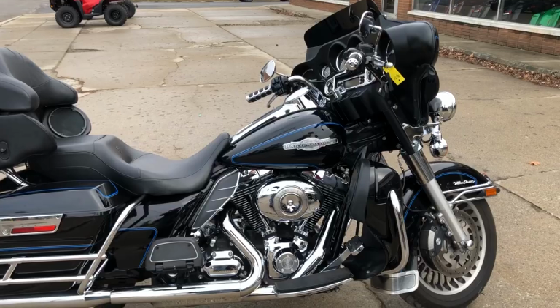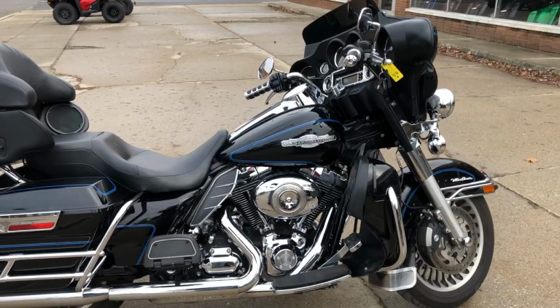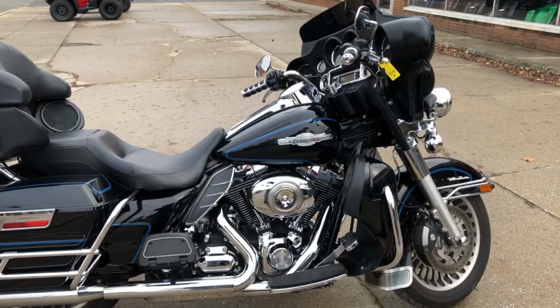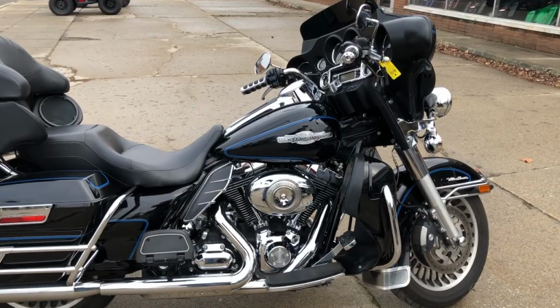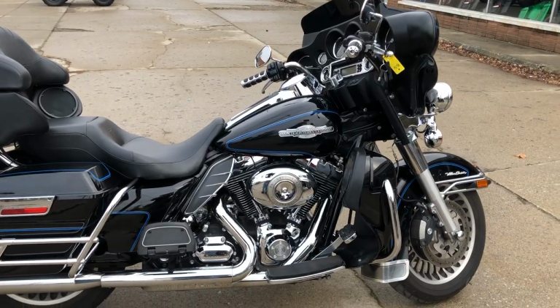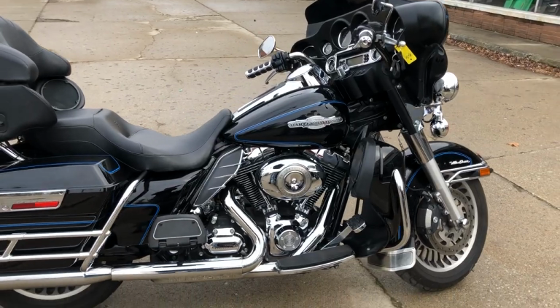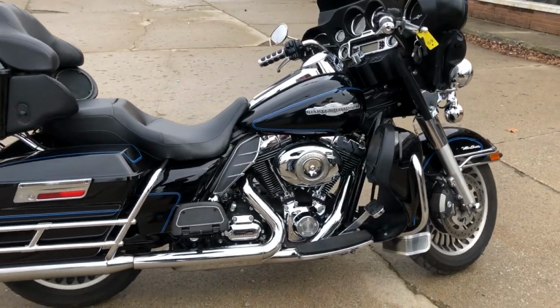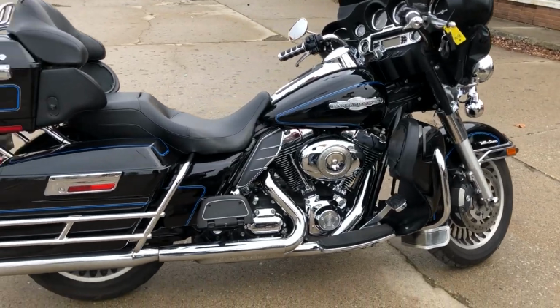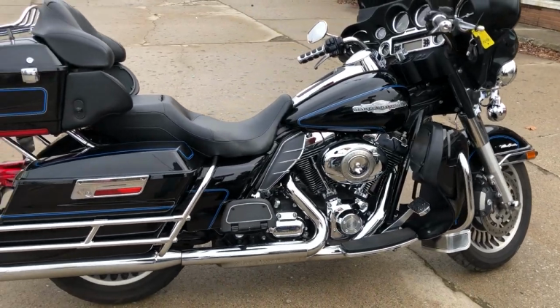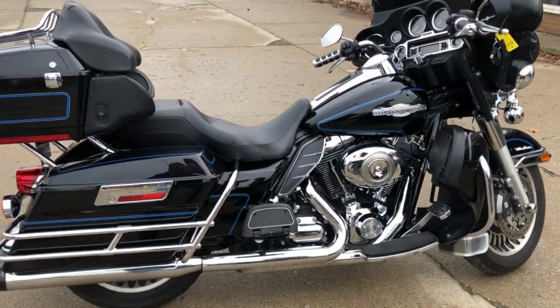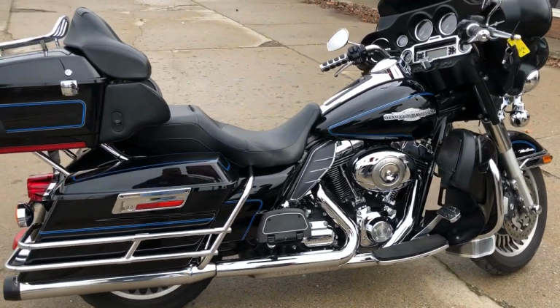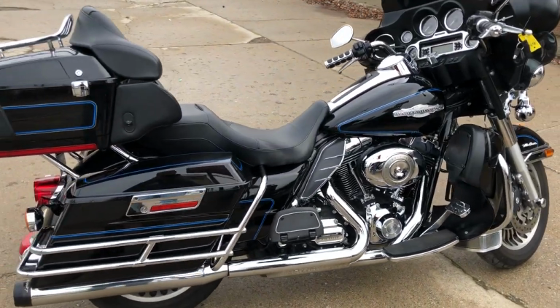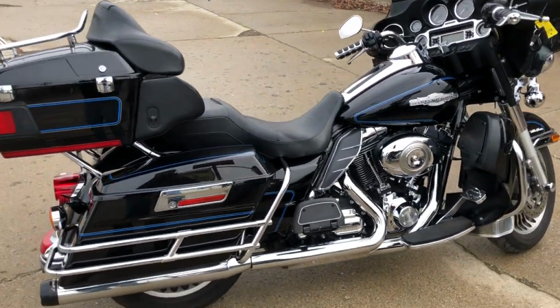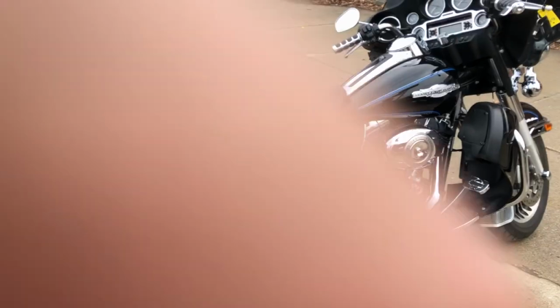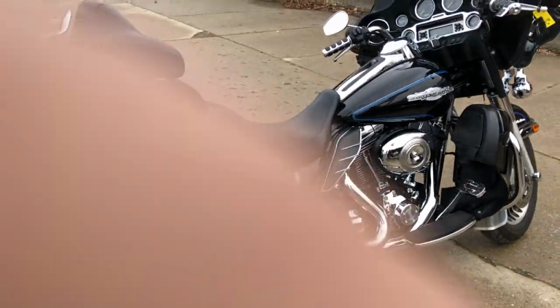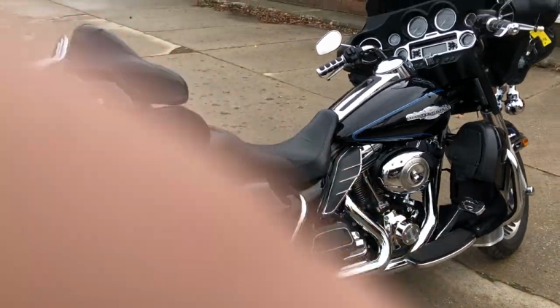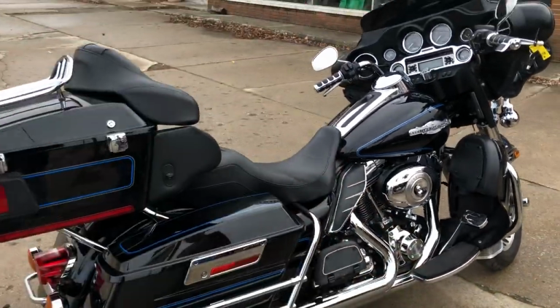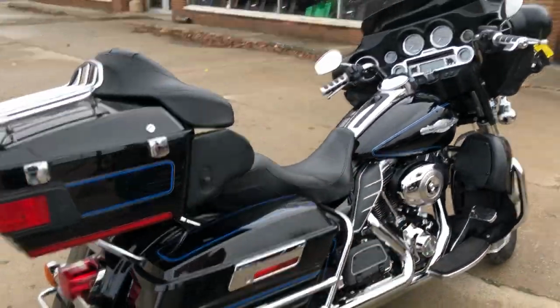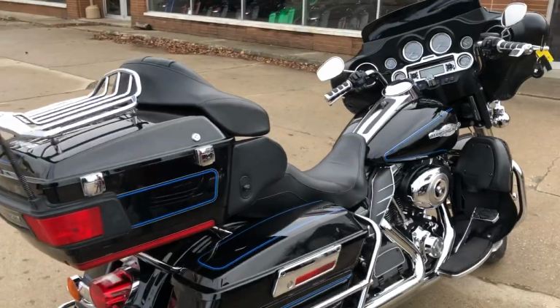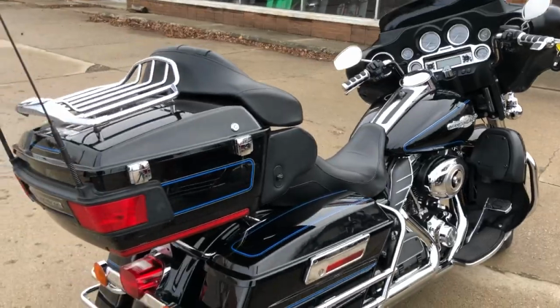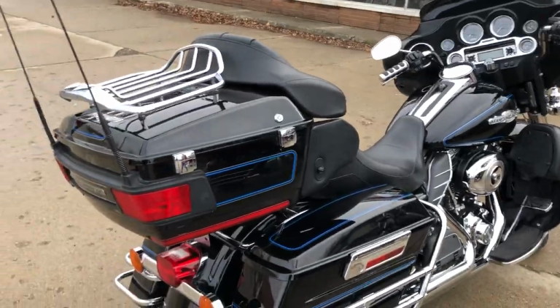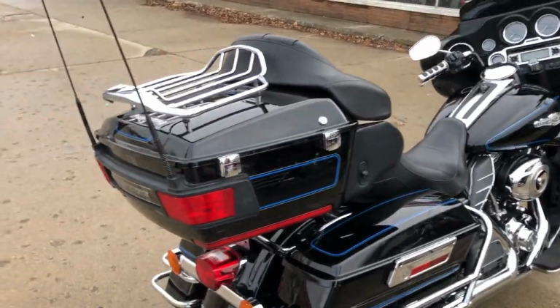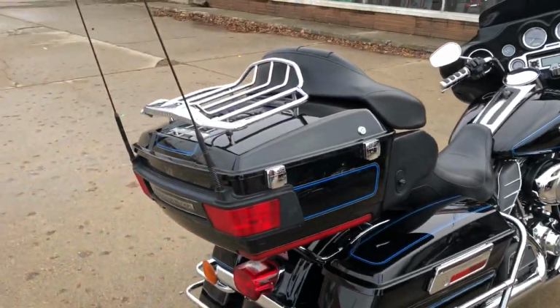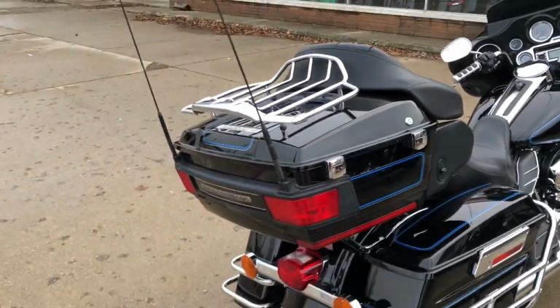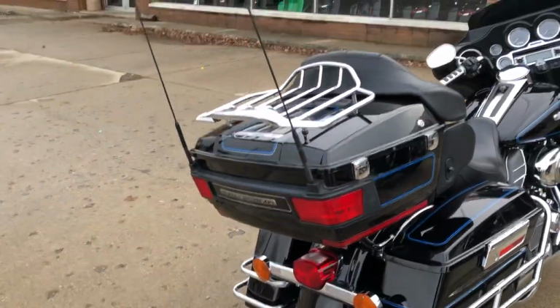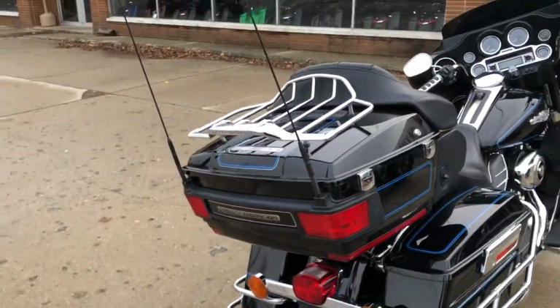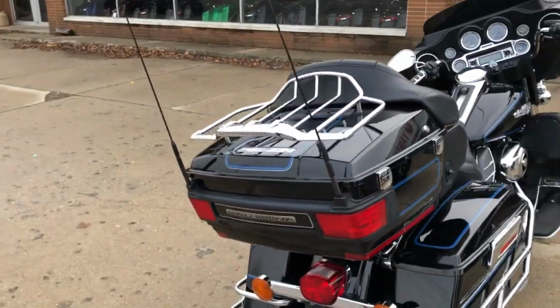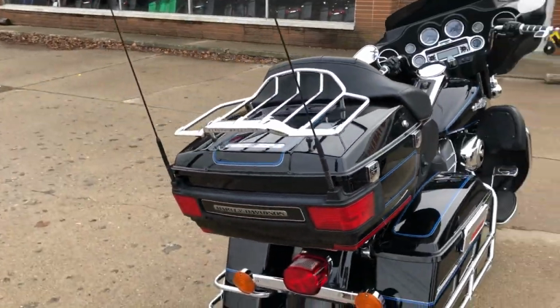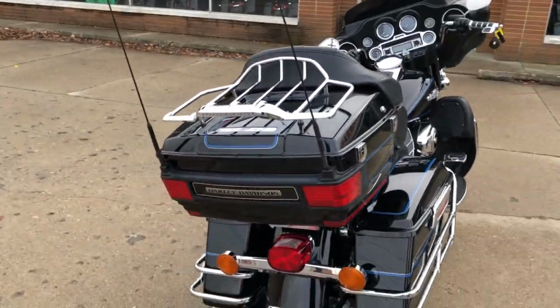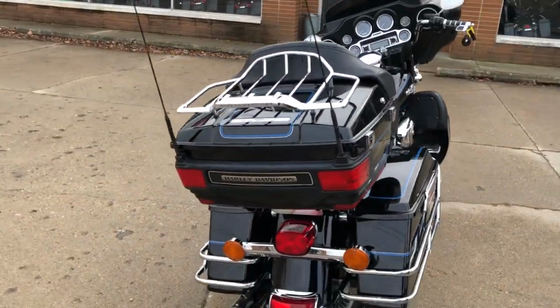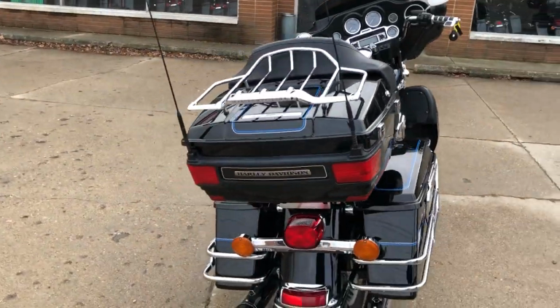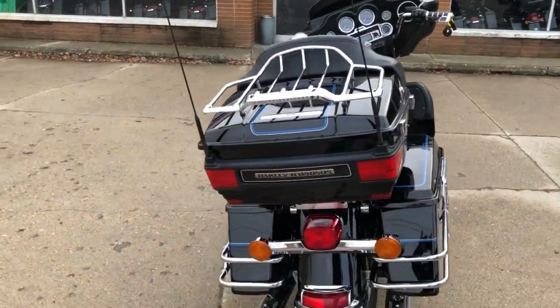Hey guys, ApprovalPowerSports.com here. Today I have a used Harley Ultra Classic for sale with high gloss vivid black paint and tons of chrome.